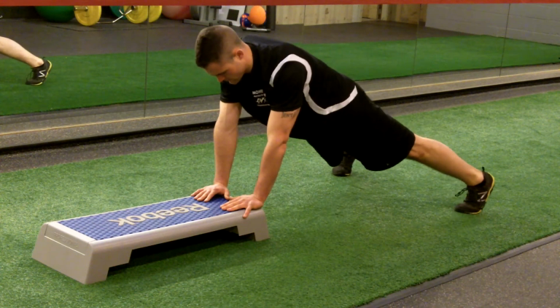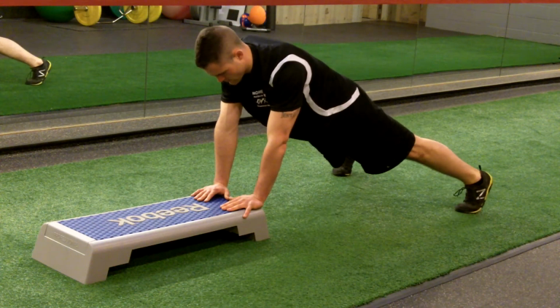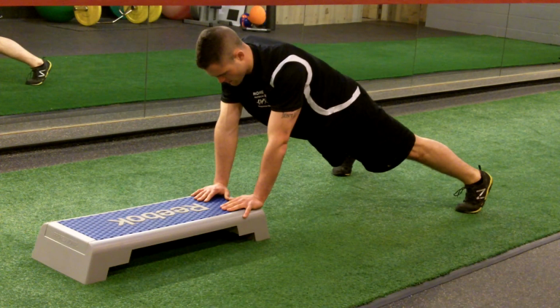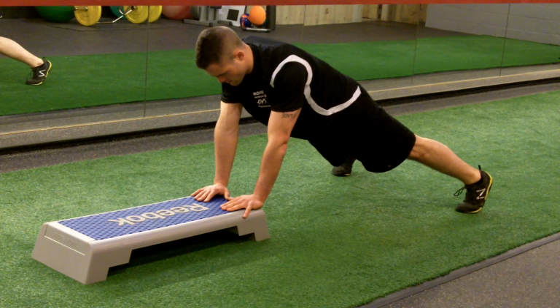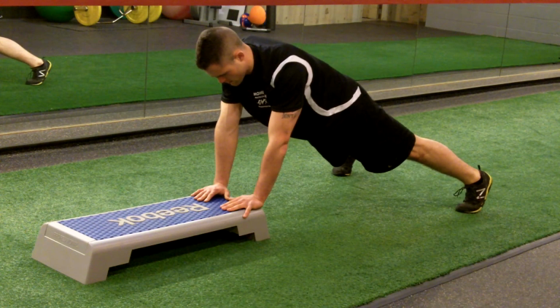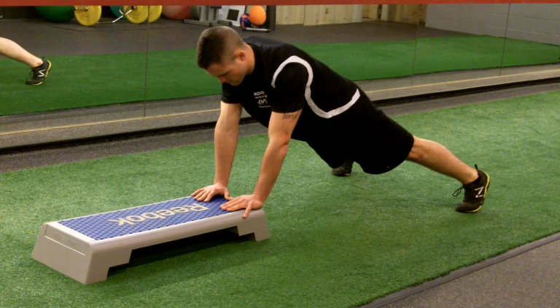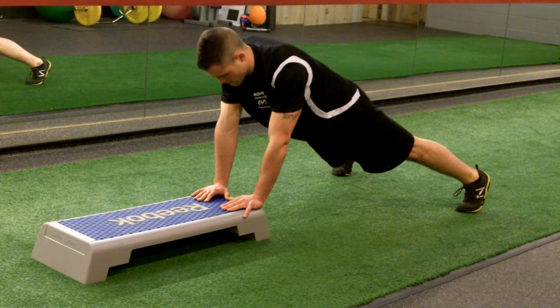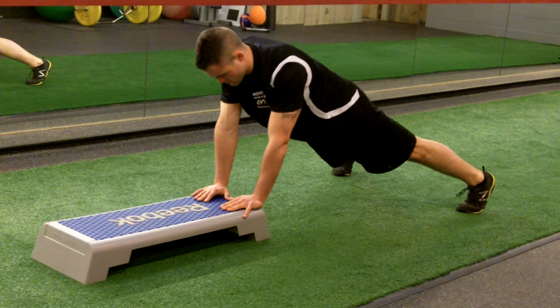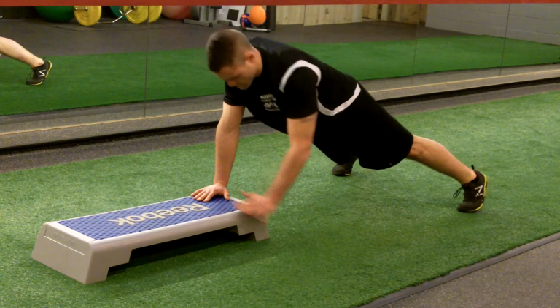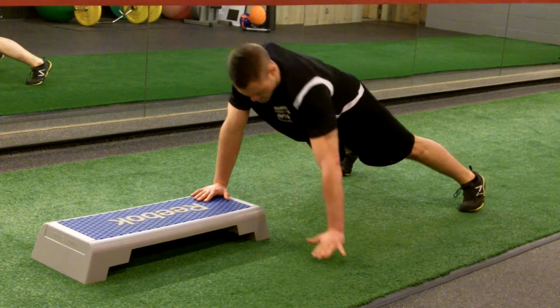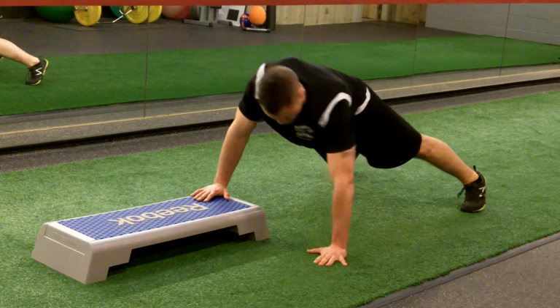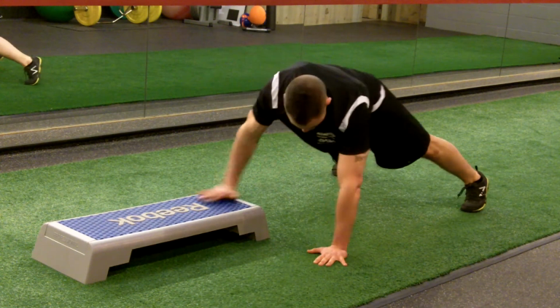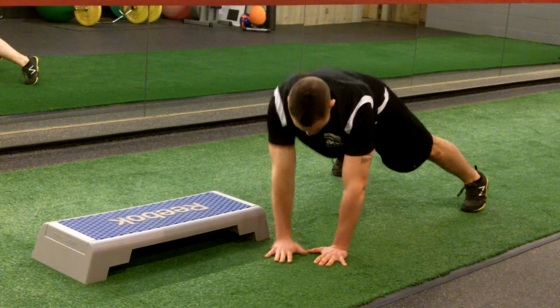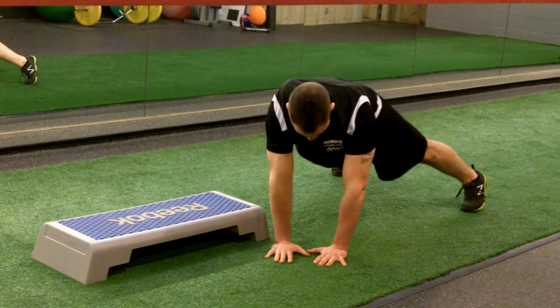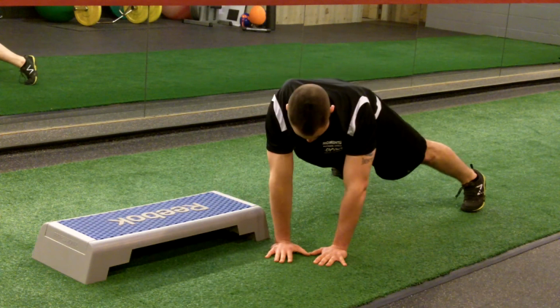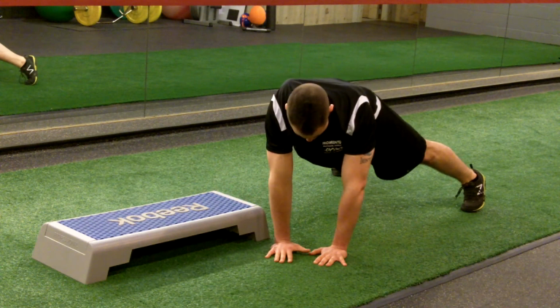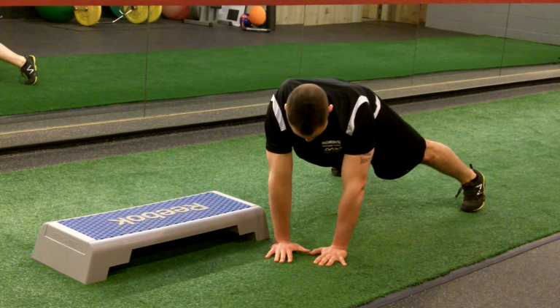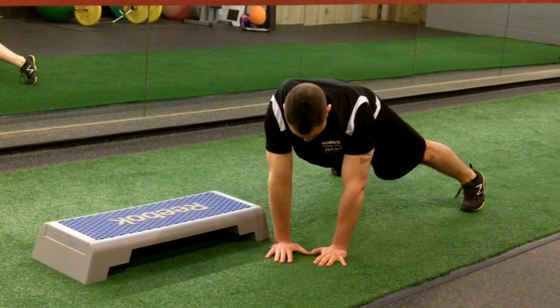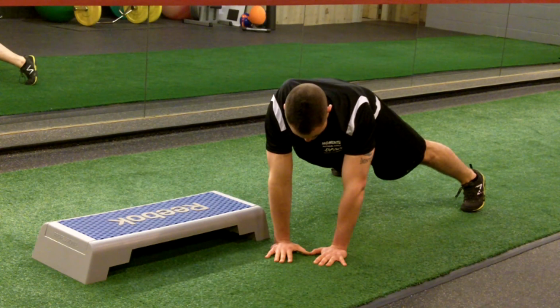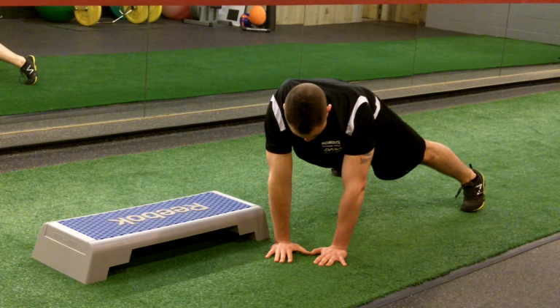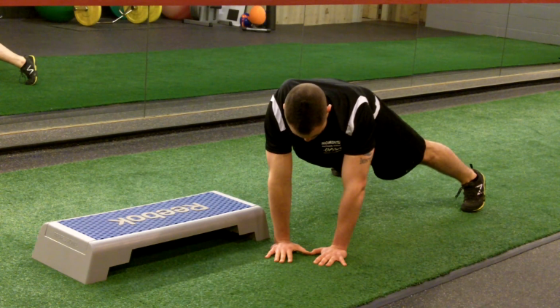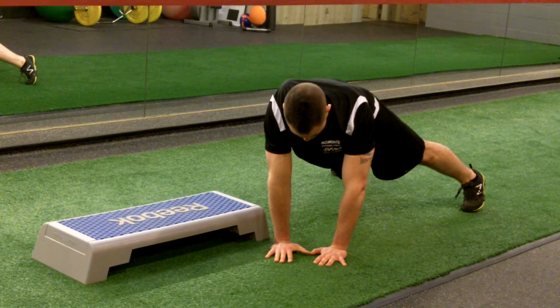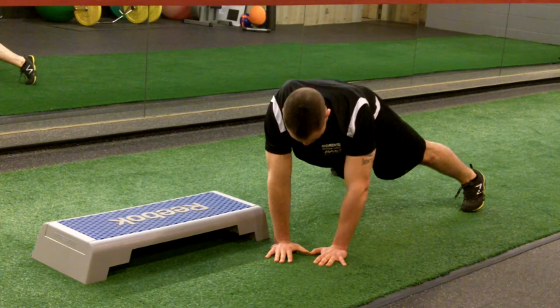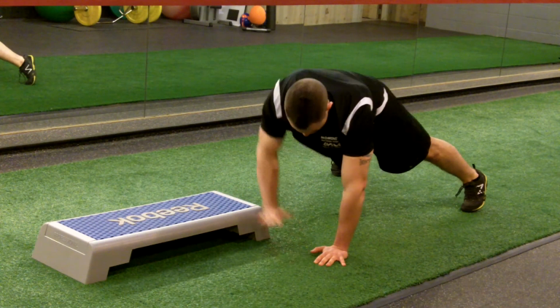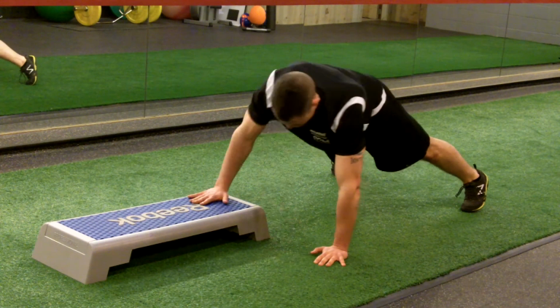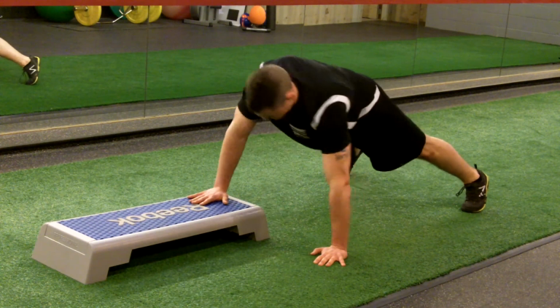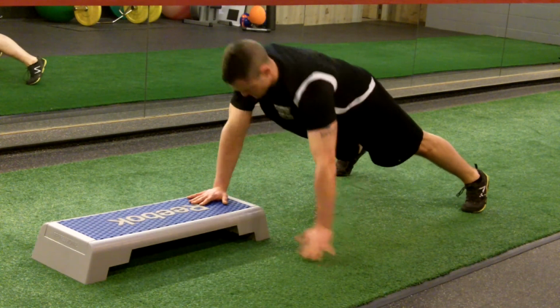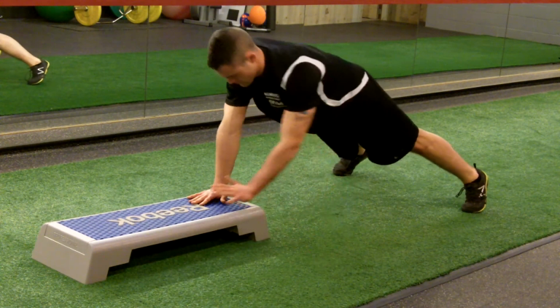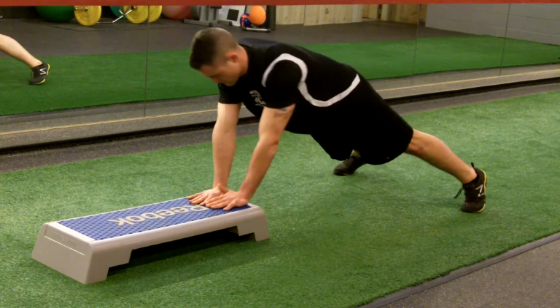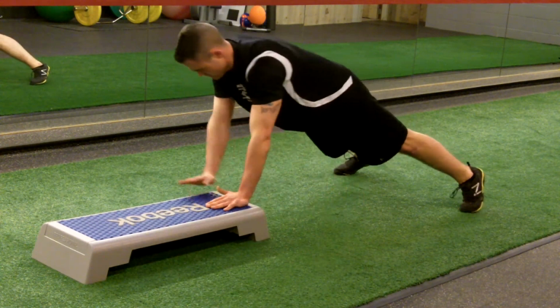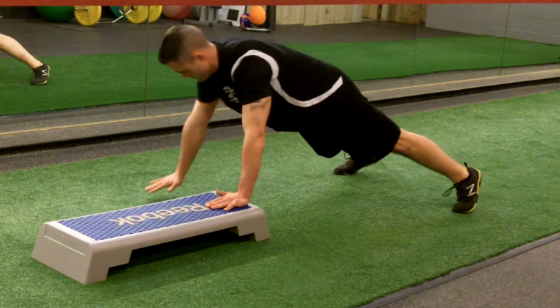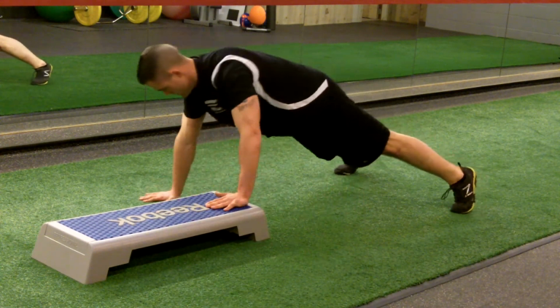Next, bring both hands to one side of the box, not allowing the hips to sag or rotate. Come back up to the box and repeat to the other side.